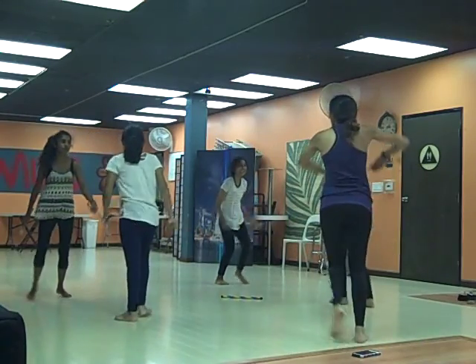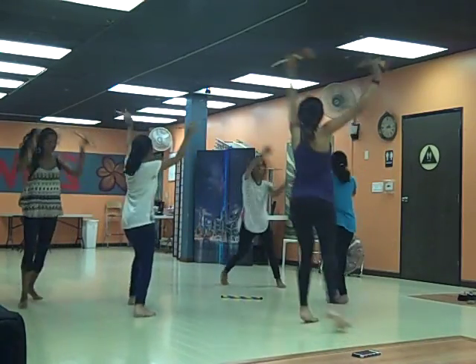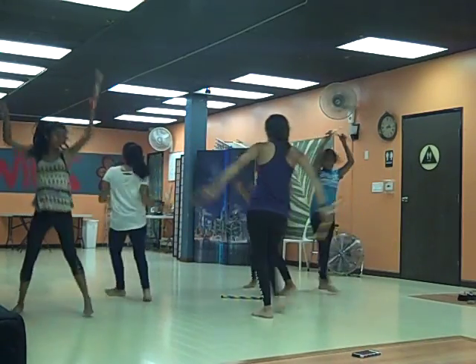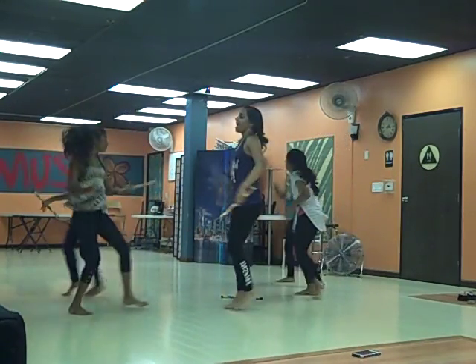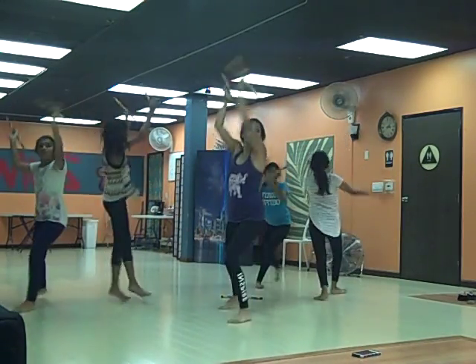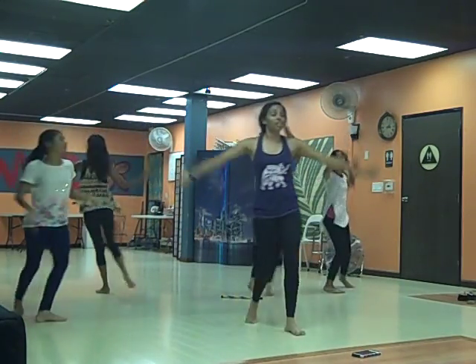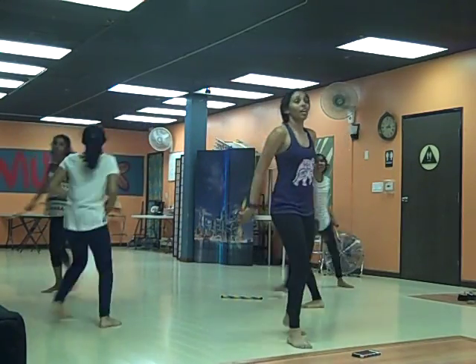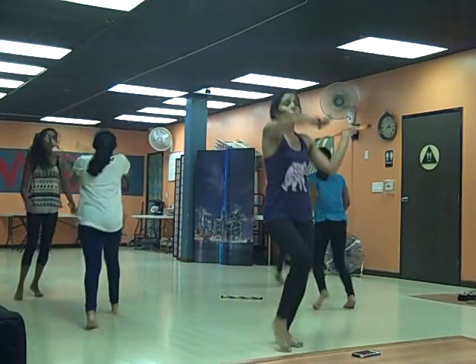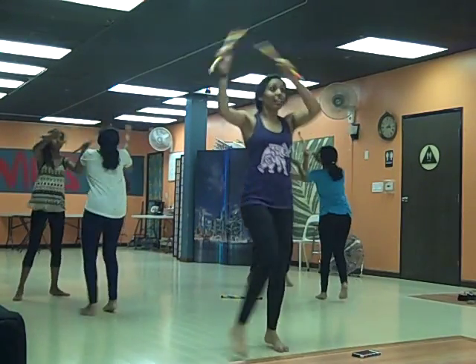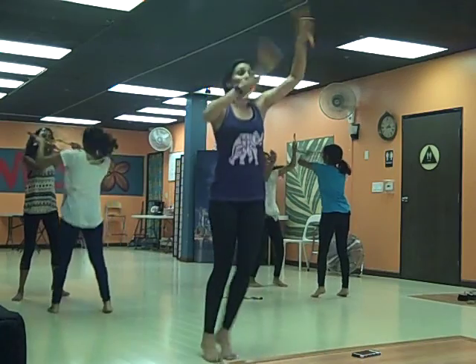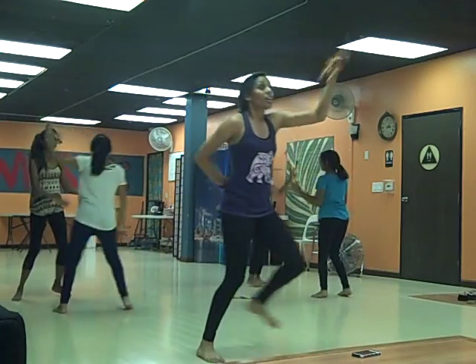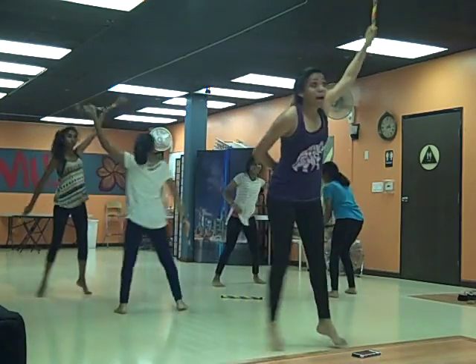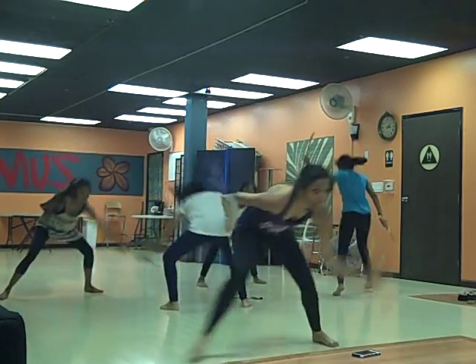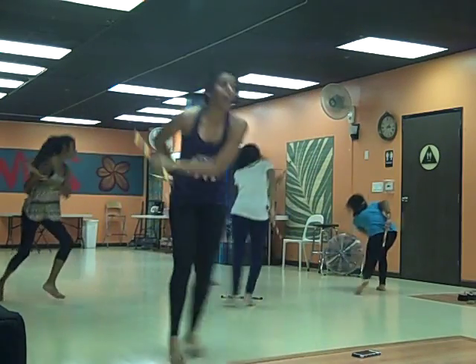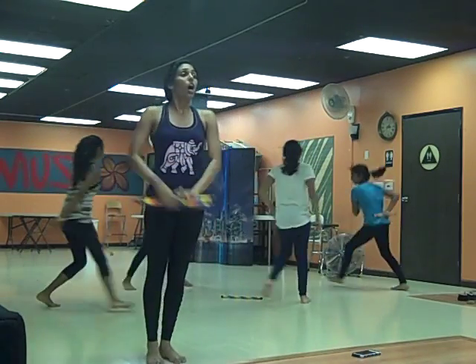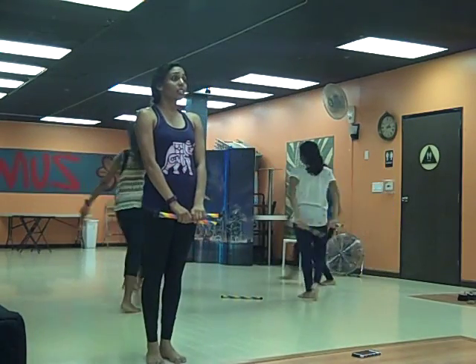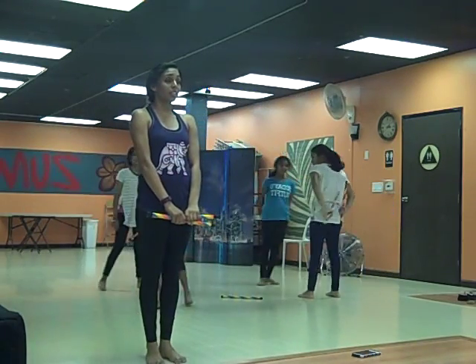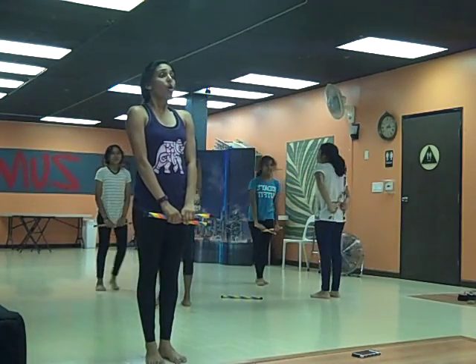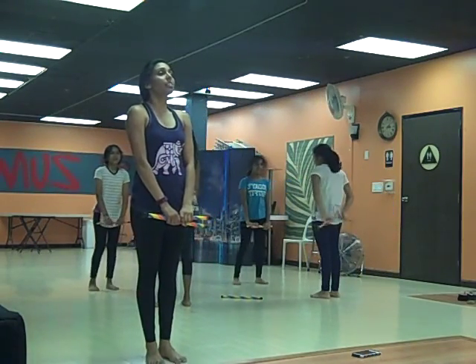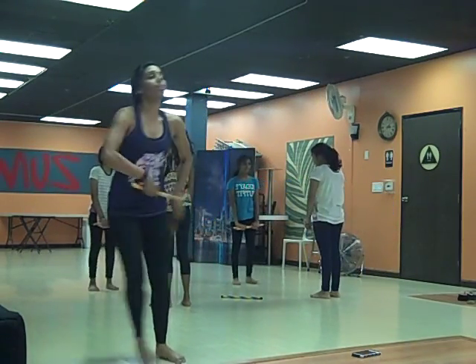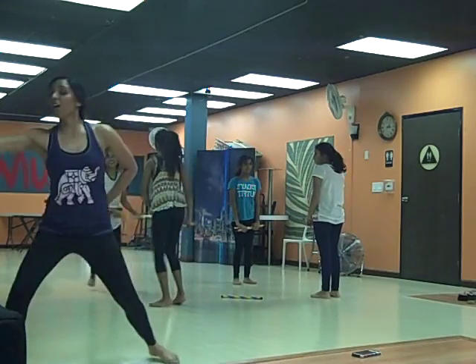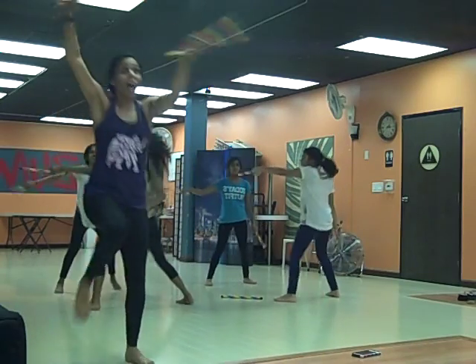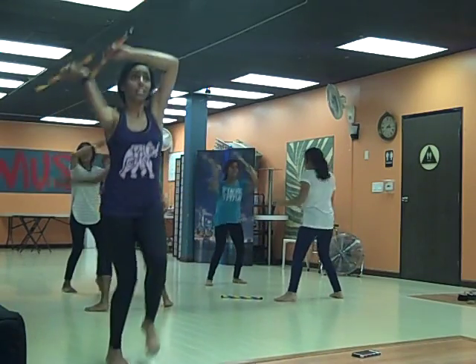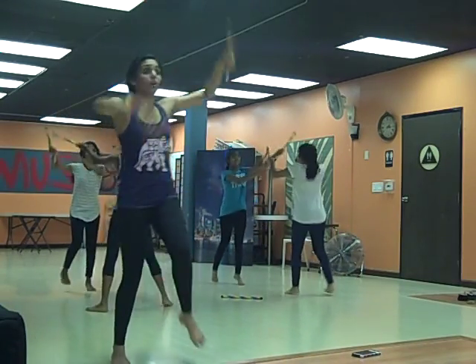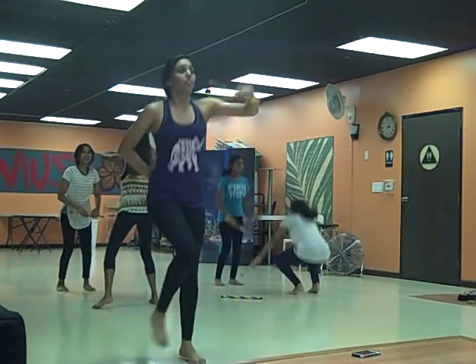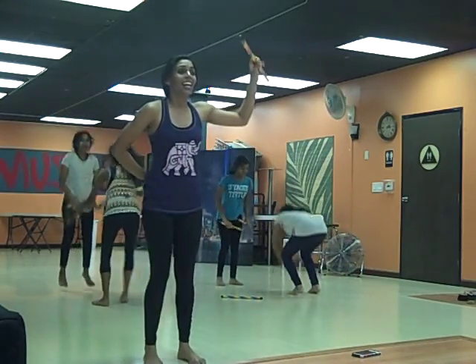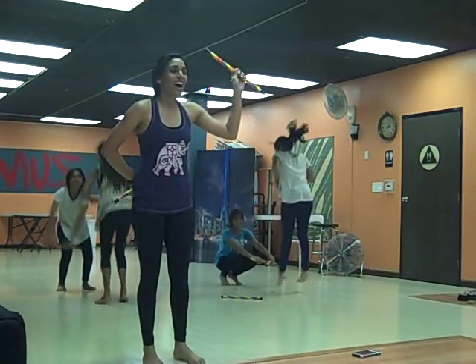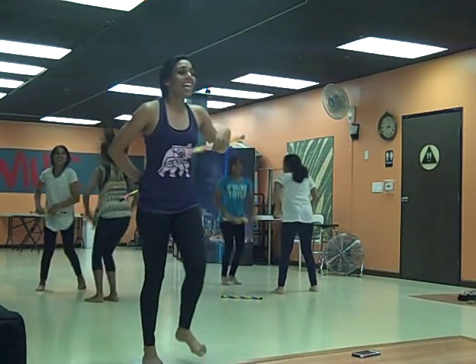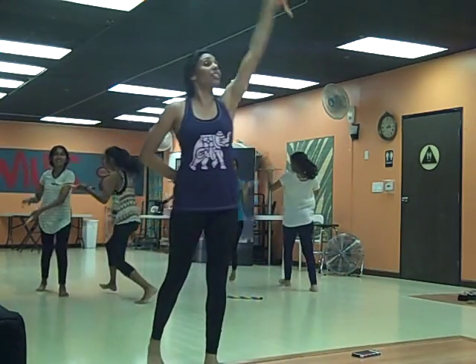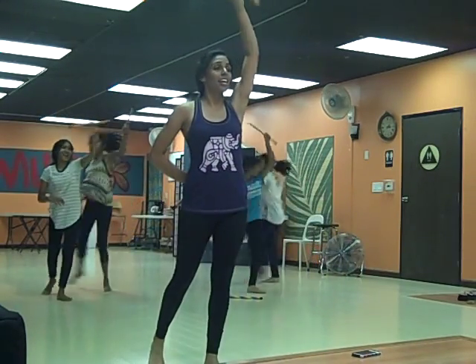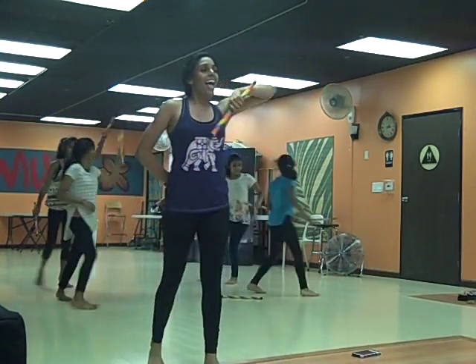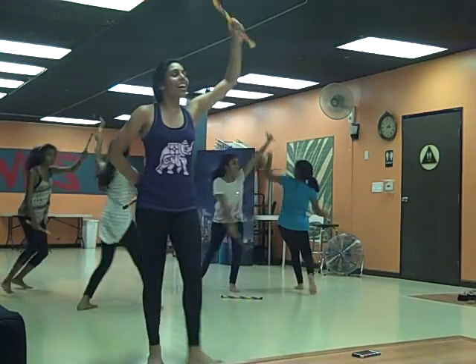Switch, and switch, and play, 2, step, down, hold, 1, 2, 3, 4, 1, 2, 3, 4. And switch, and switch.